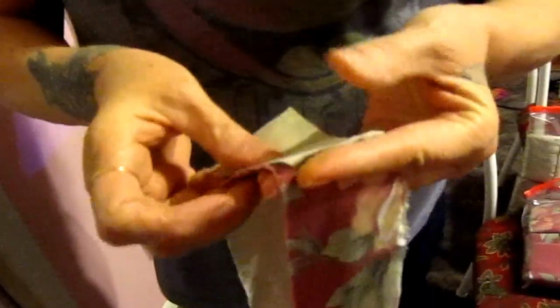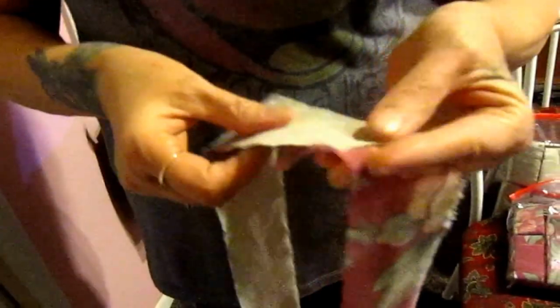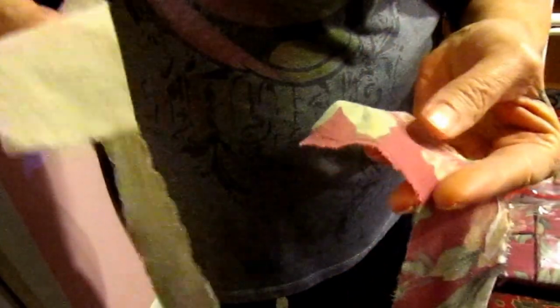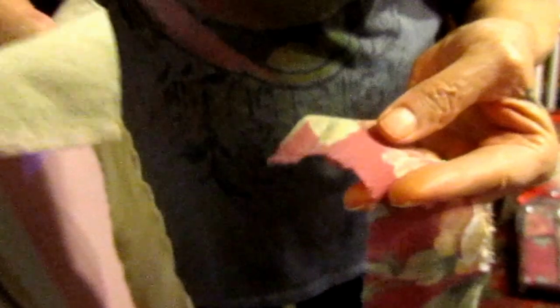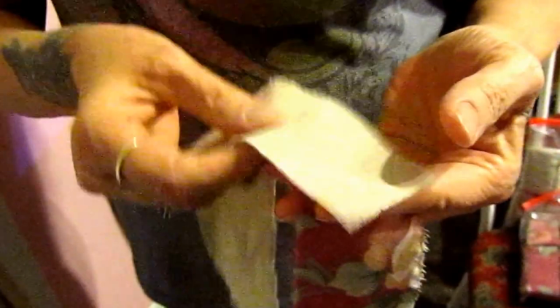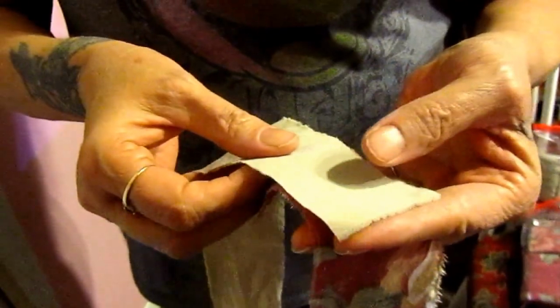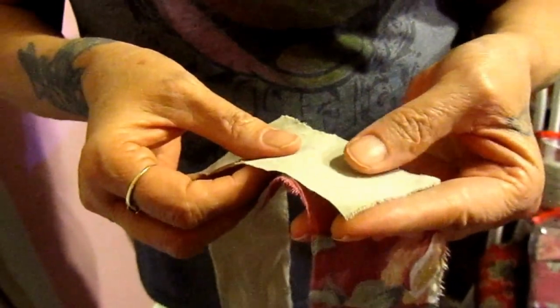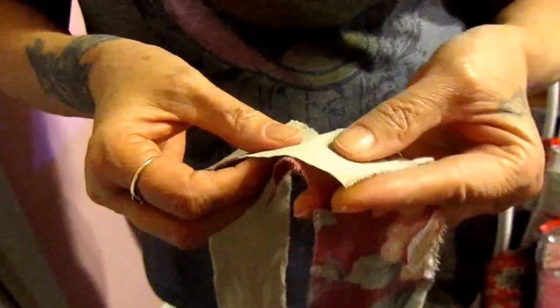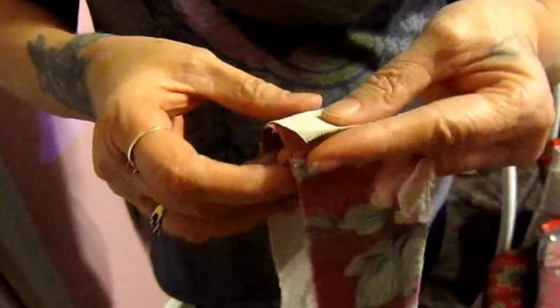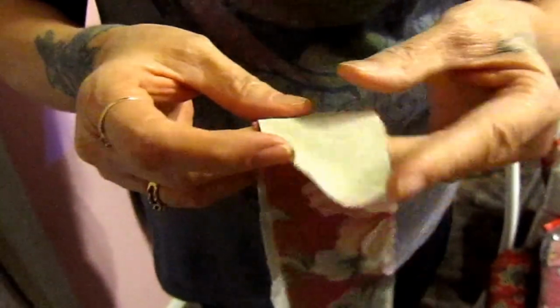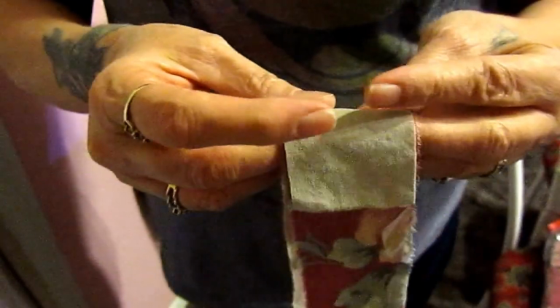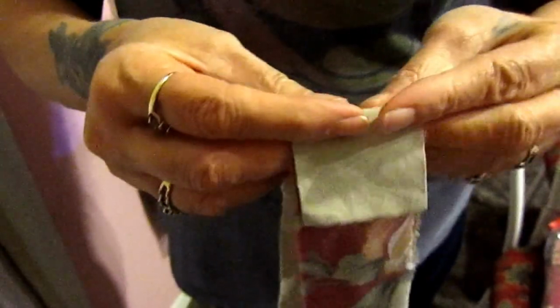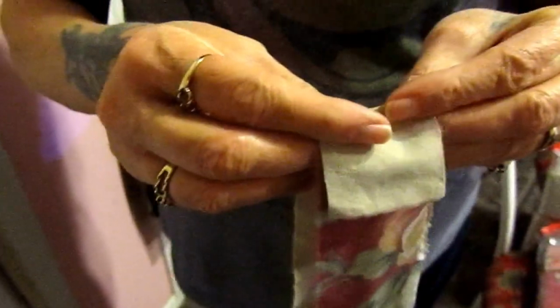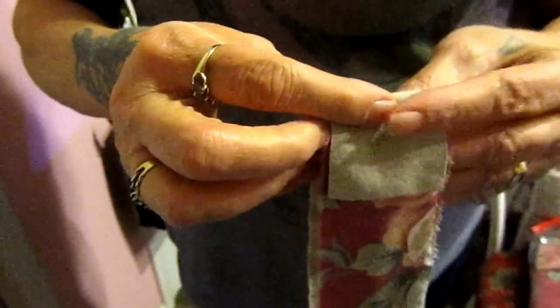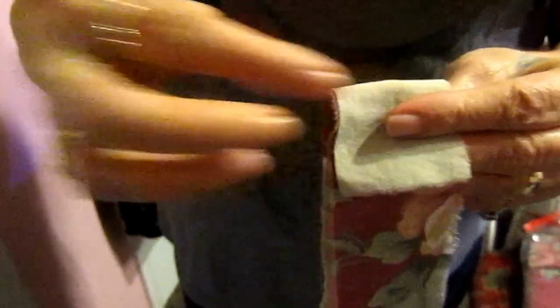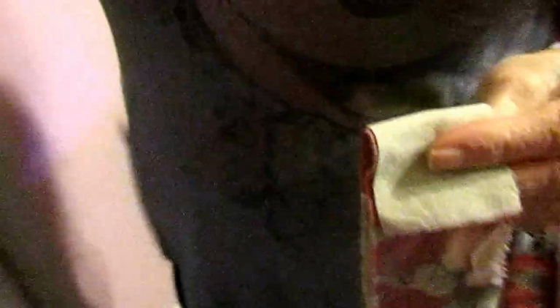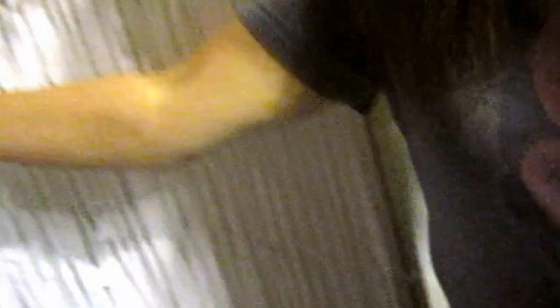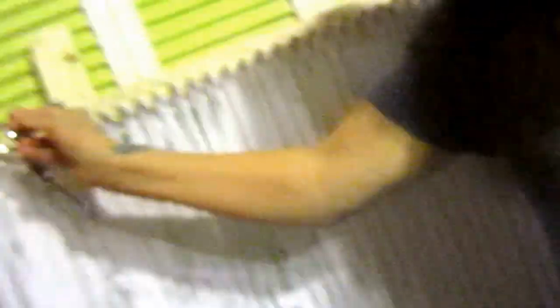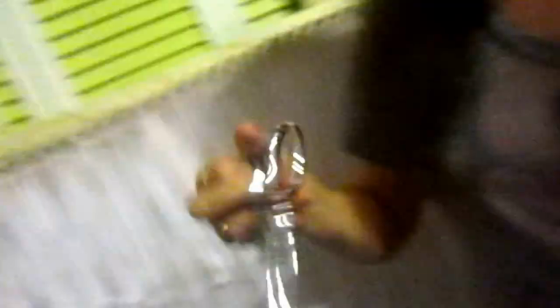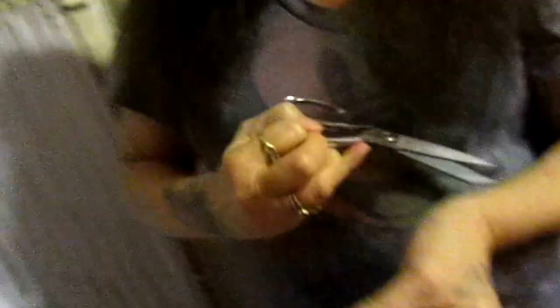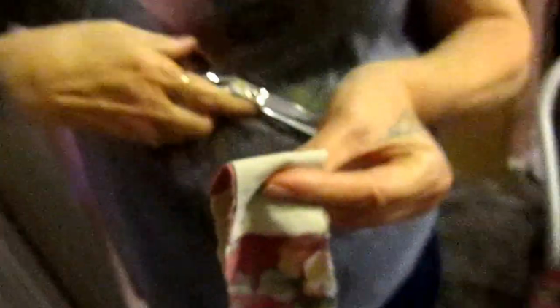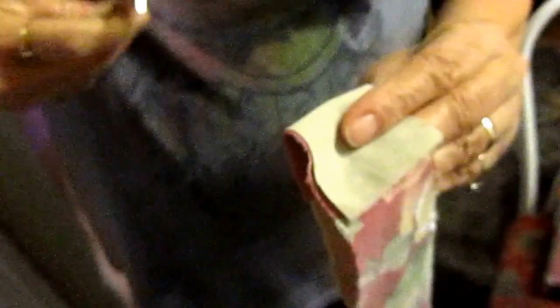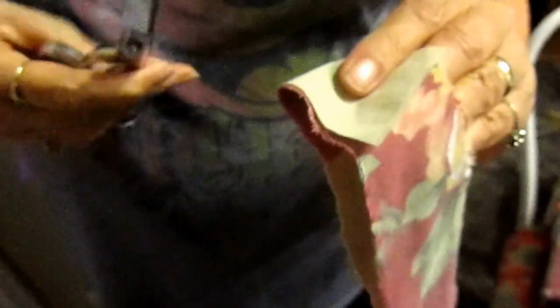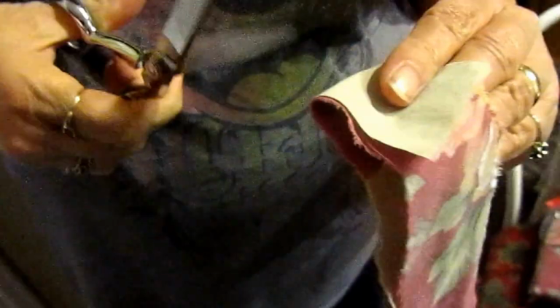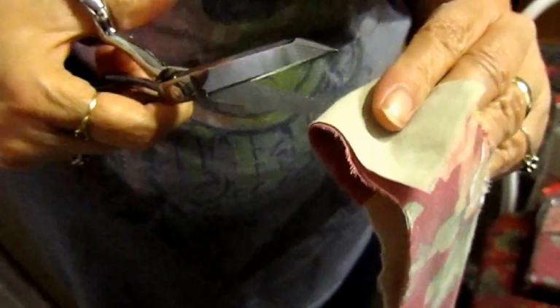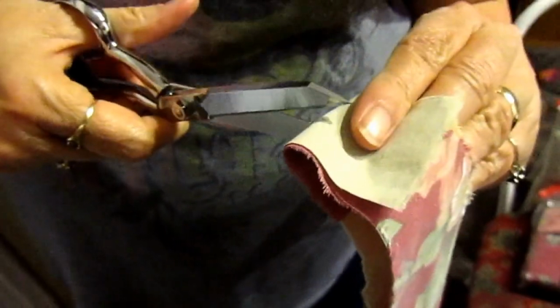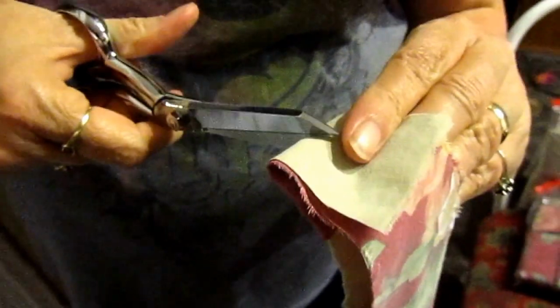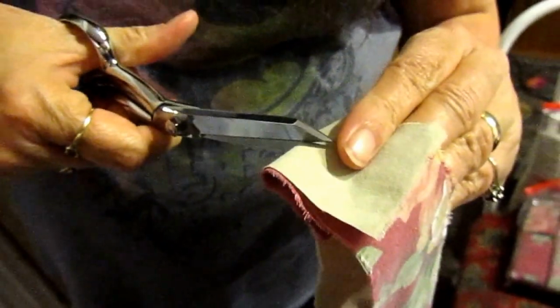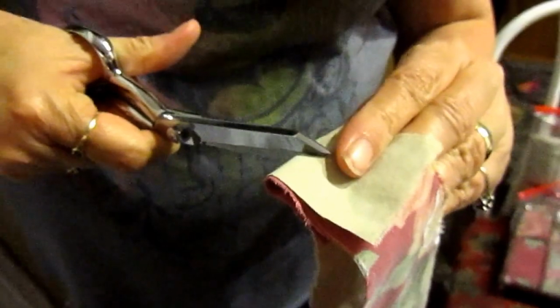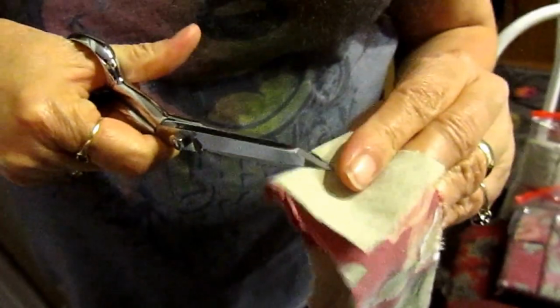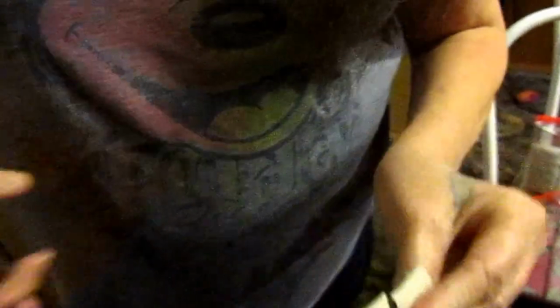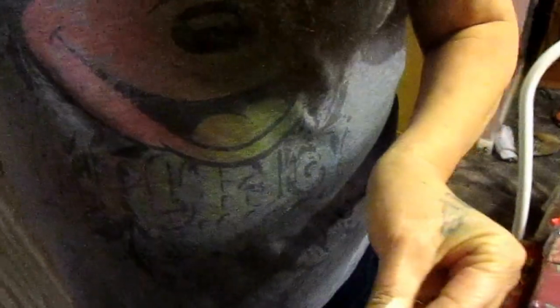I'll go through the process again of how I tie them together. I just put one over the other like that and then I just snip about a fourth inch or so.